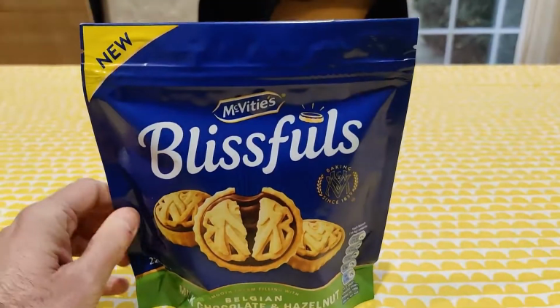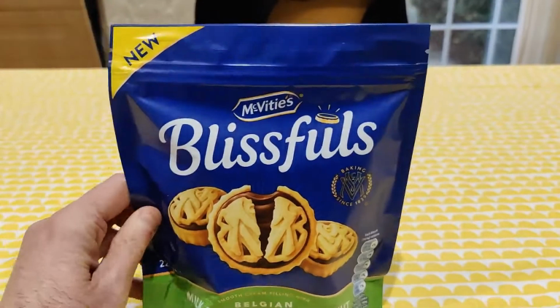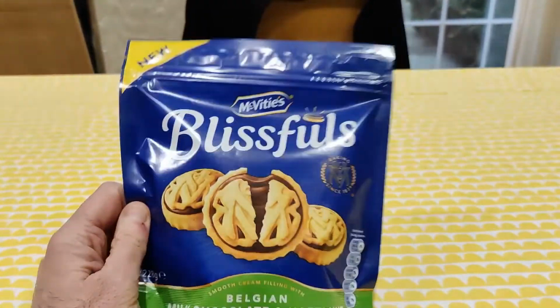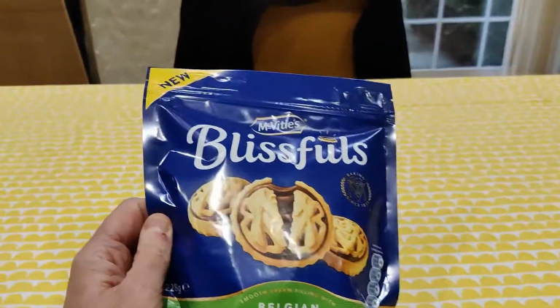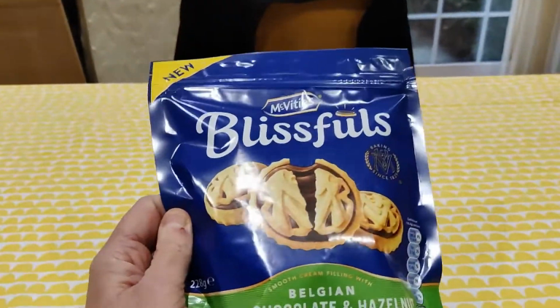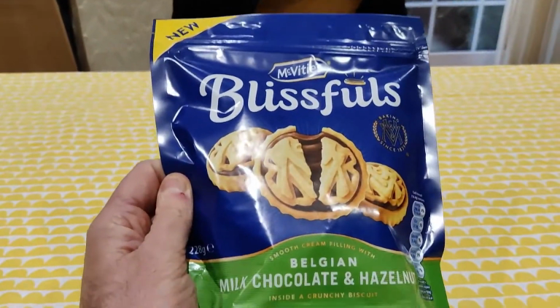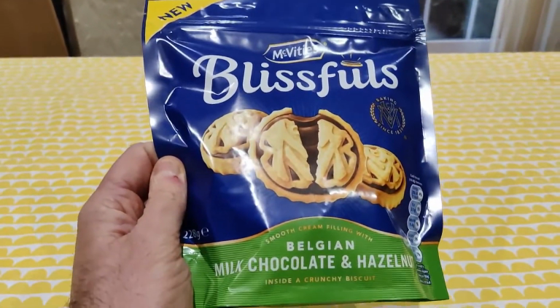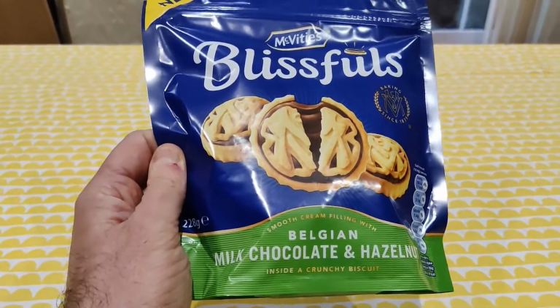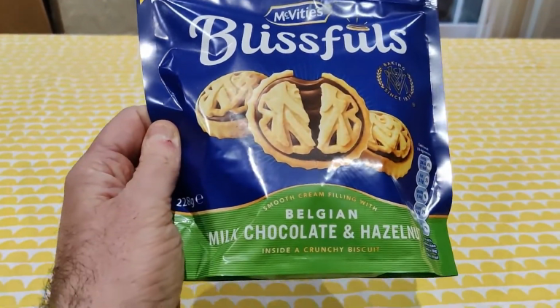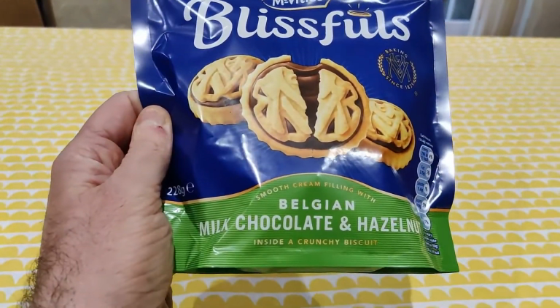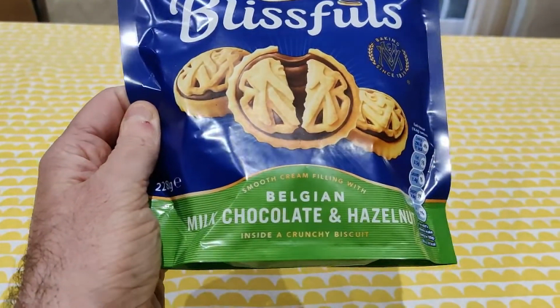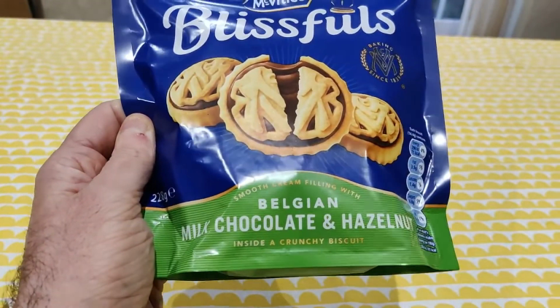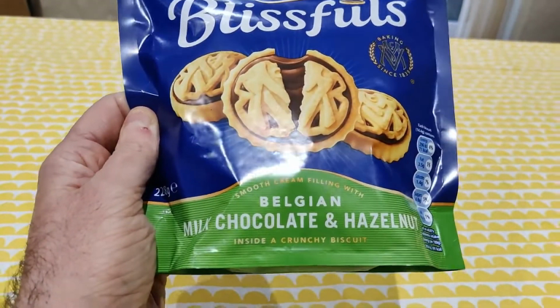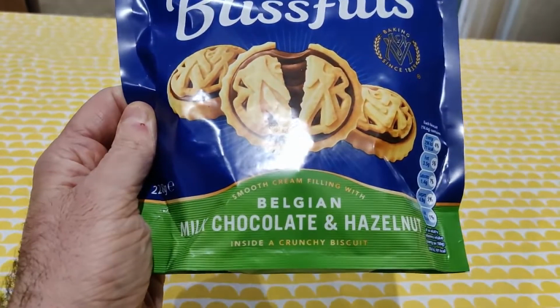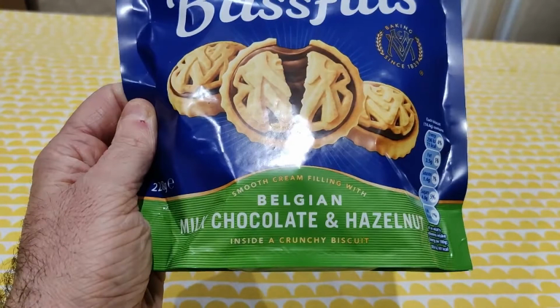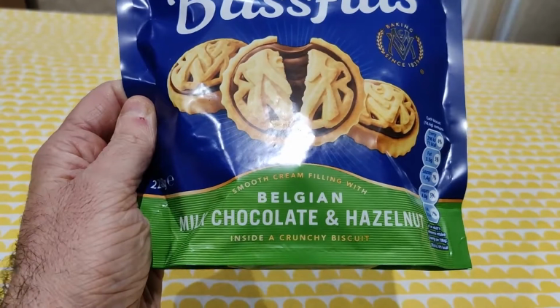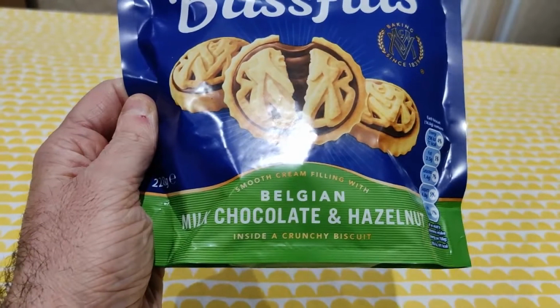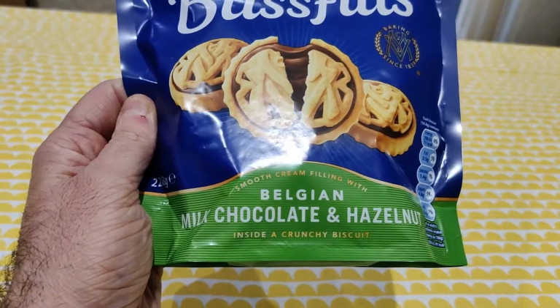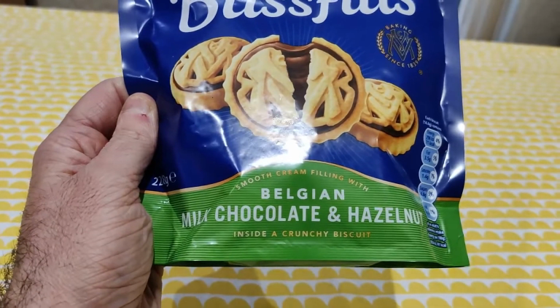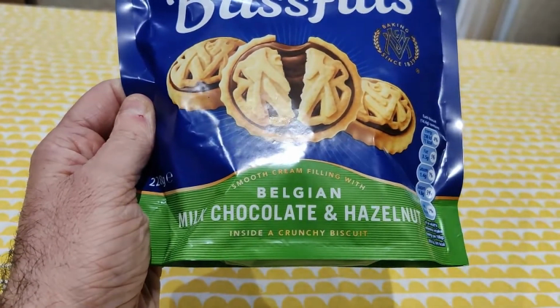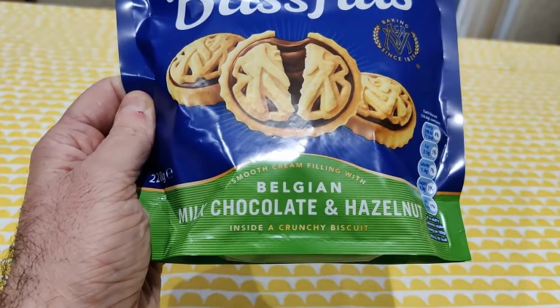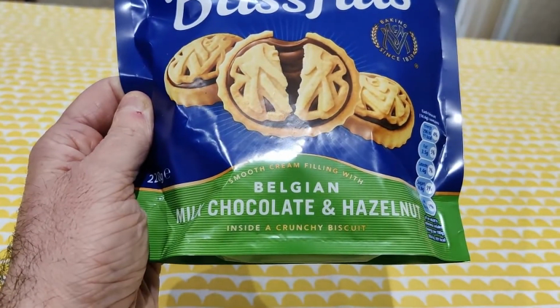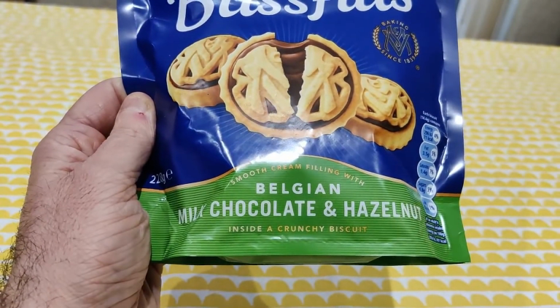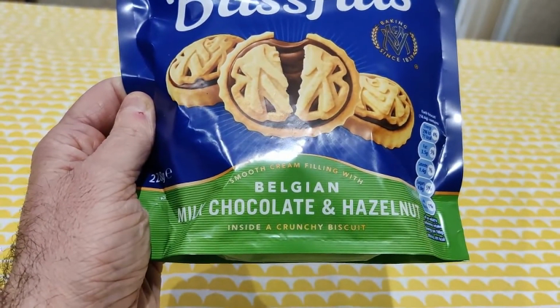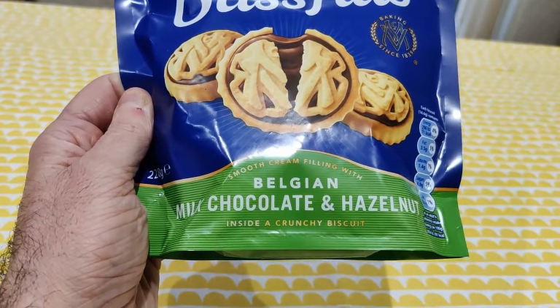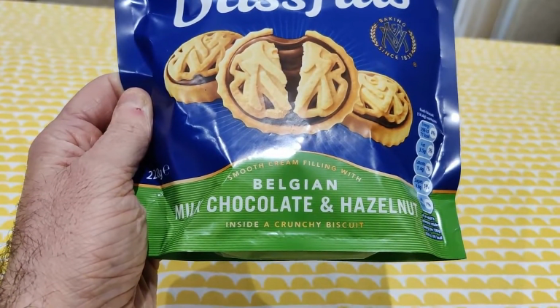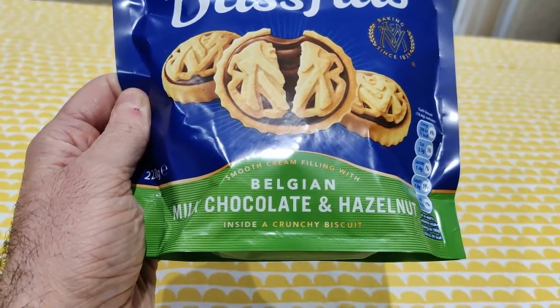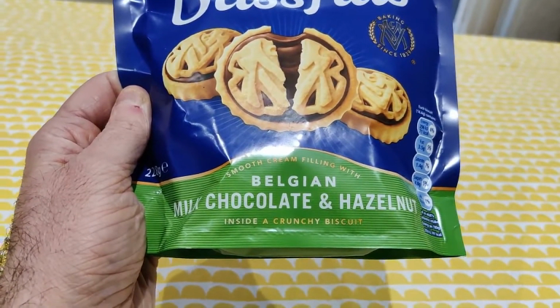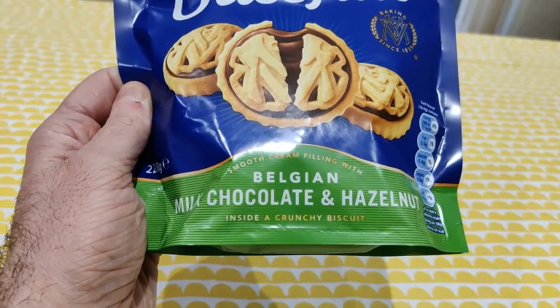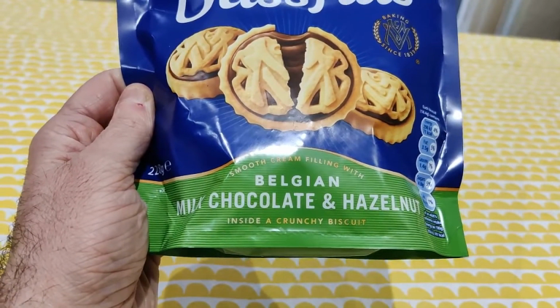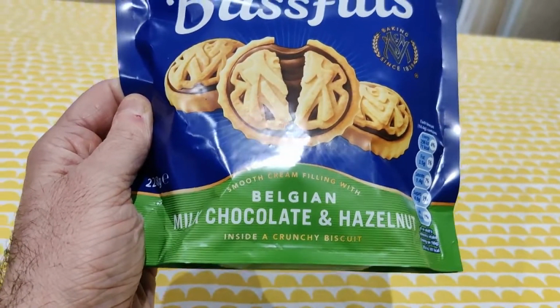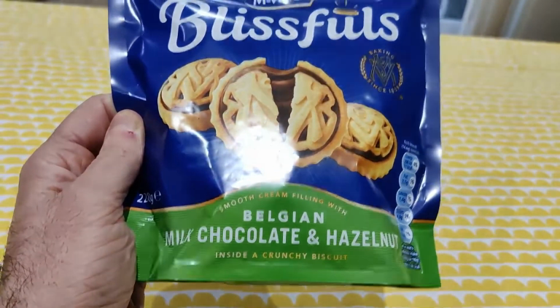Here we have some McVitie's Blissfuls — smooth cream filling with Belgian milk chocolate and hazelnut inside a crunchy biscuit.